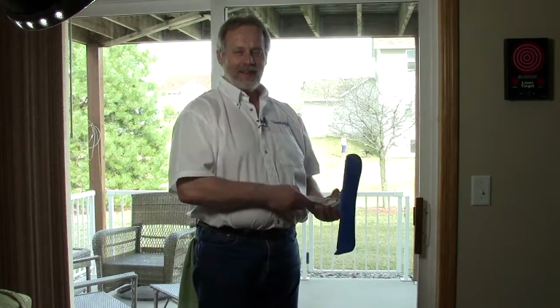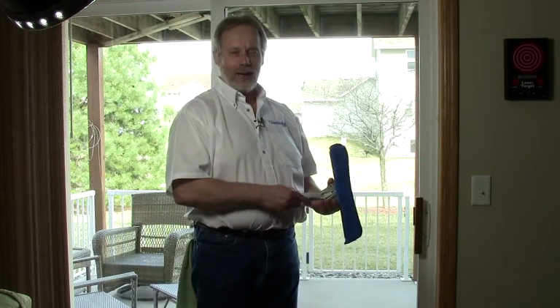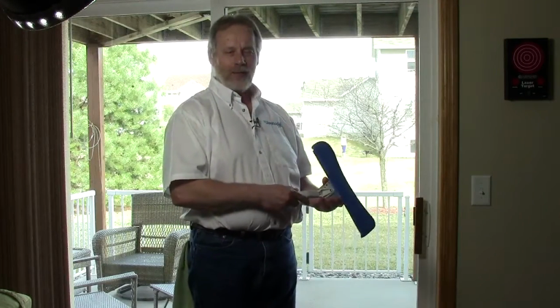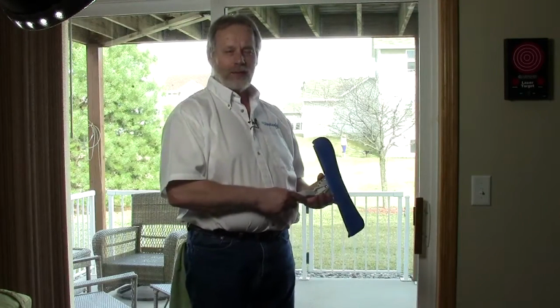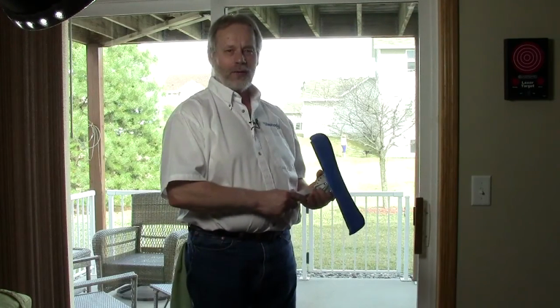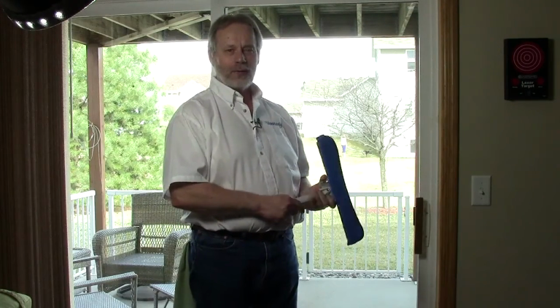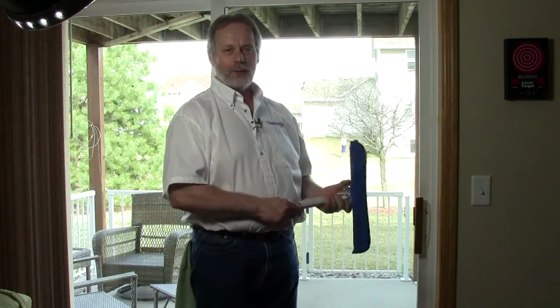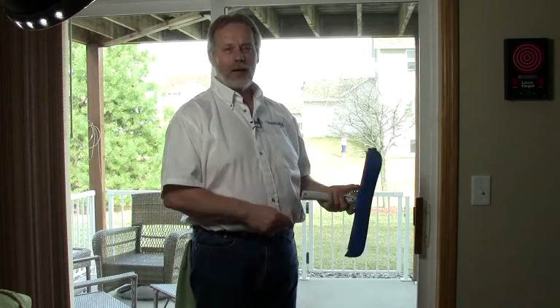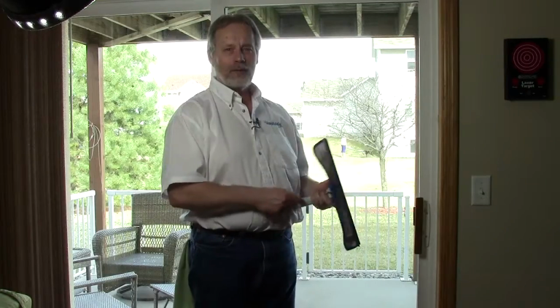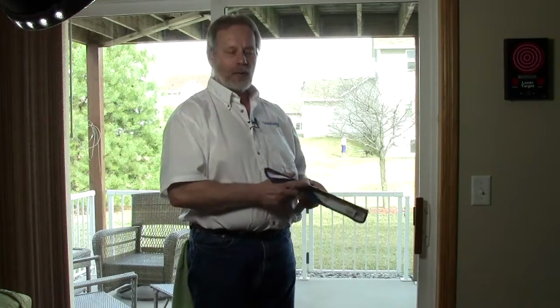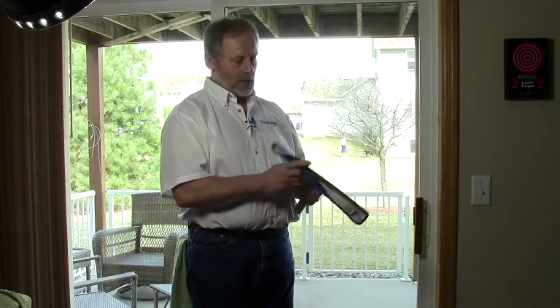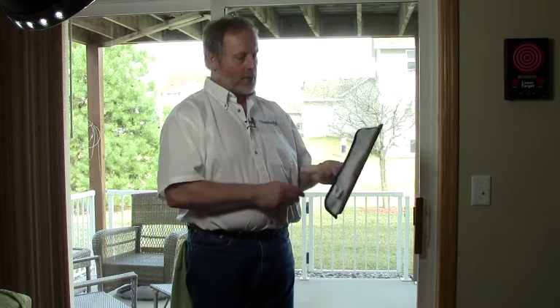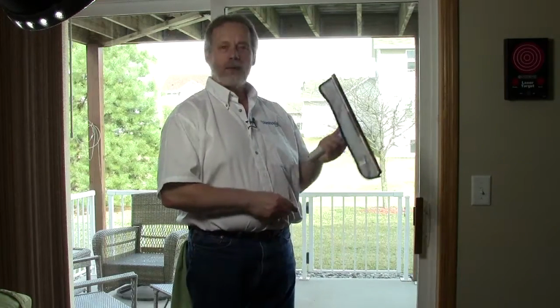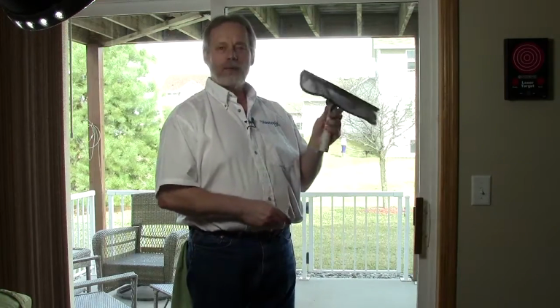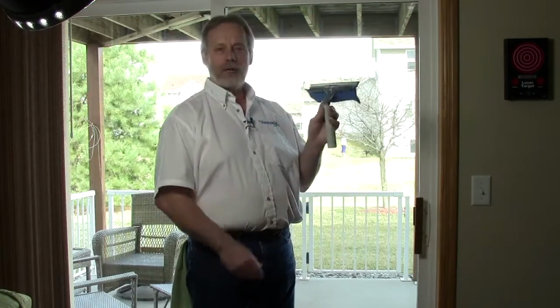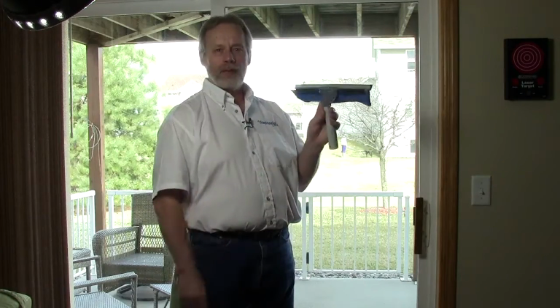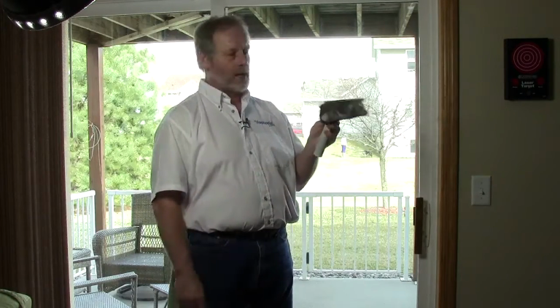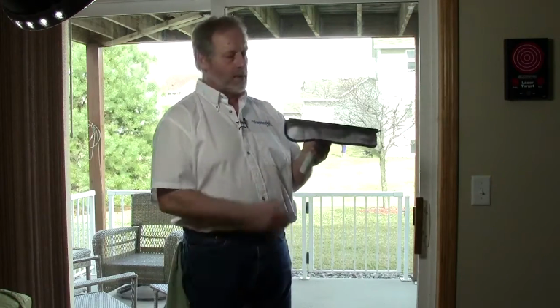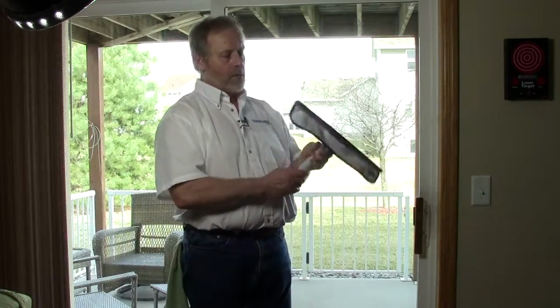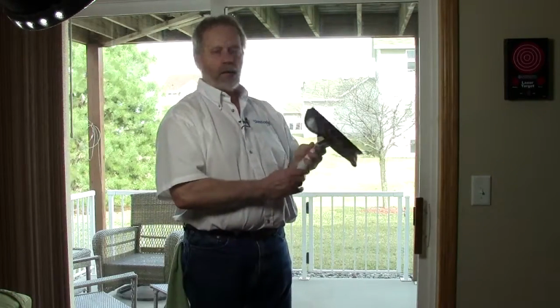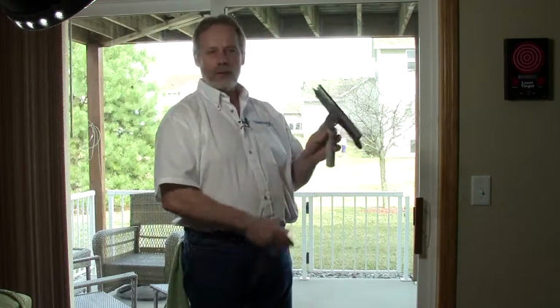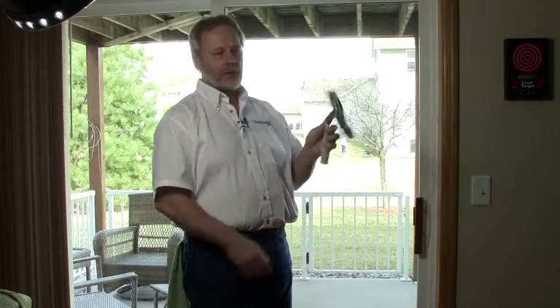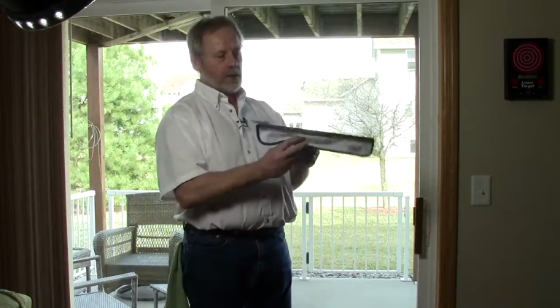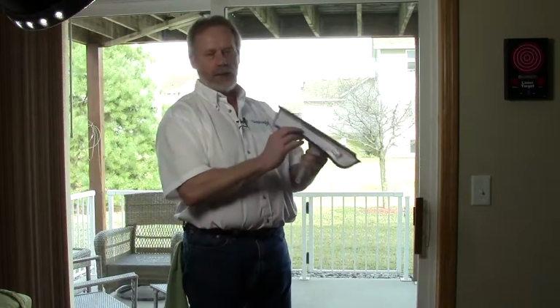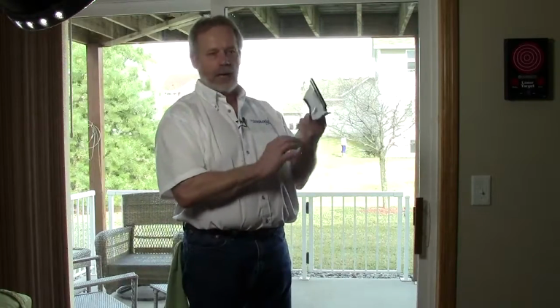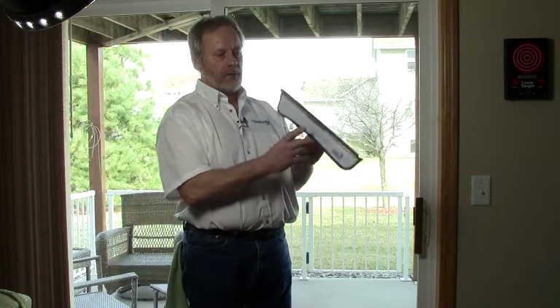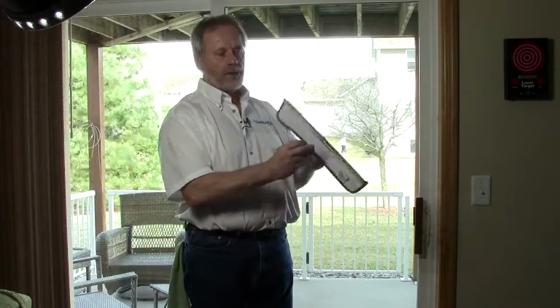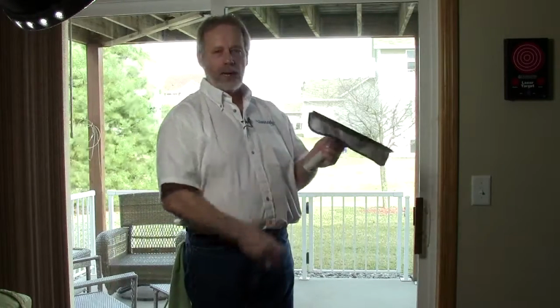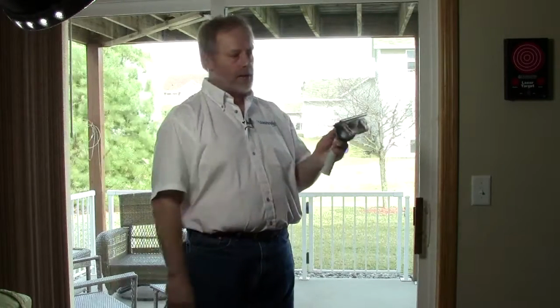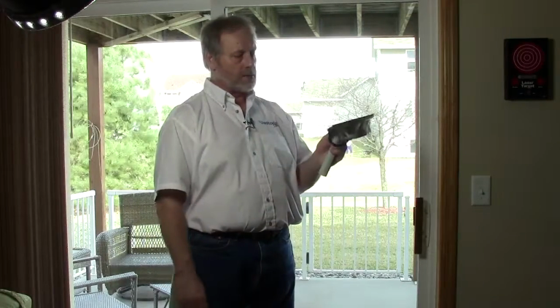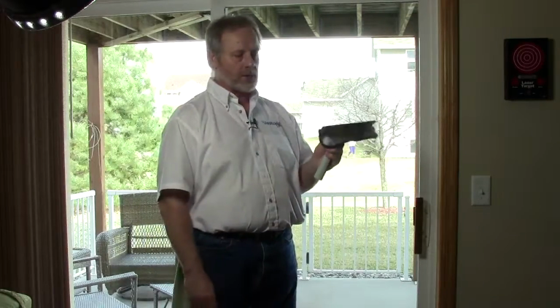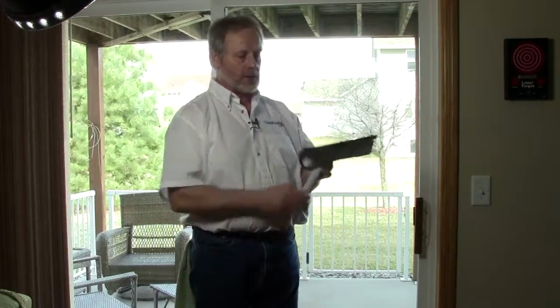Hi everybody, I'm Steve Hansen, co-founder of The Janitorial Store and My House Cleaning Biz. Today I wanted to tell you about the wagtail squeegee — this is actually the wagtail flipper, and it's a great squeegee.